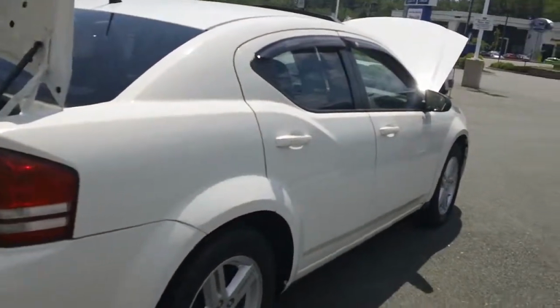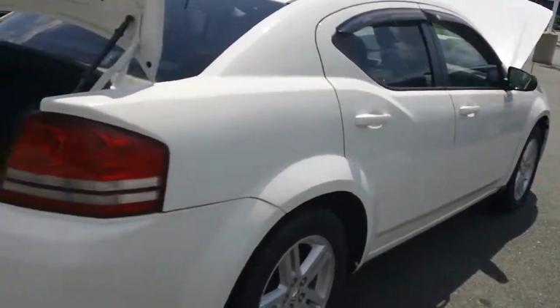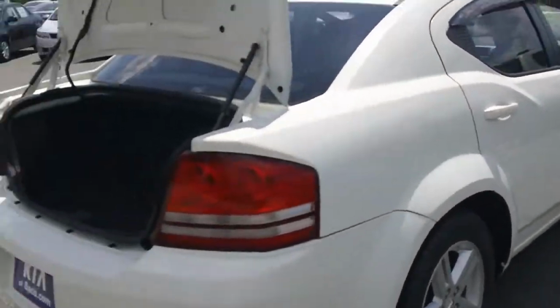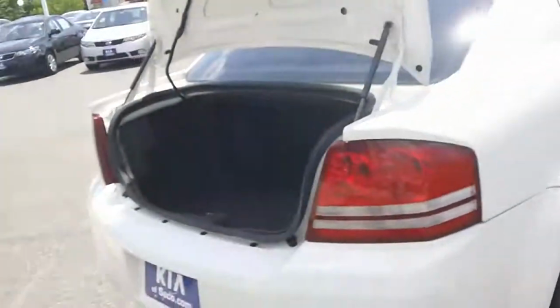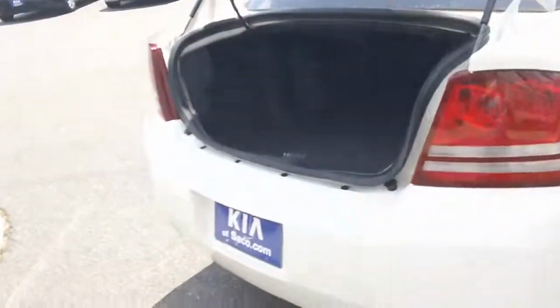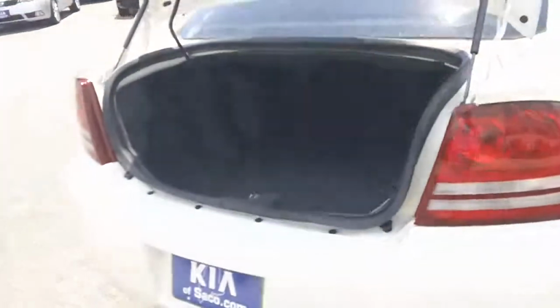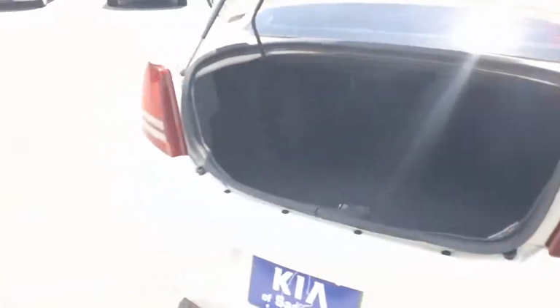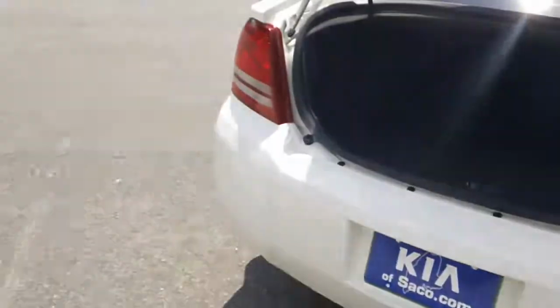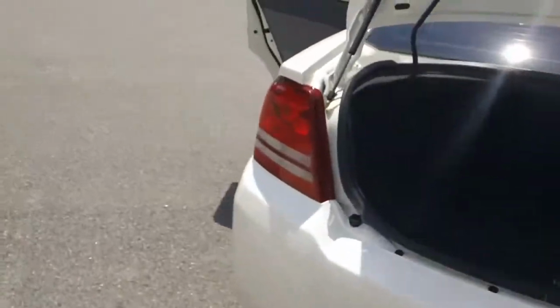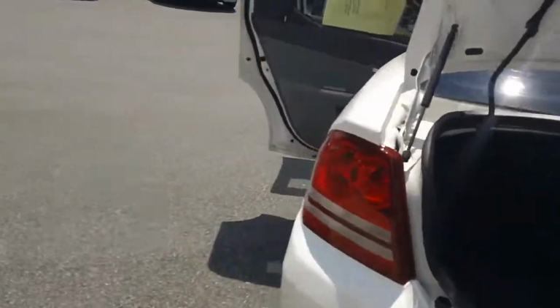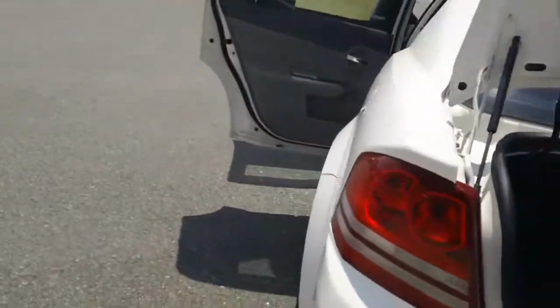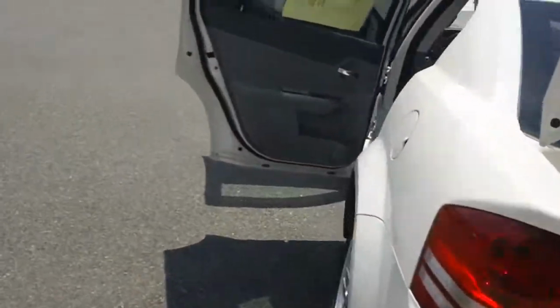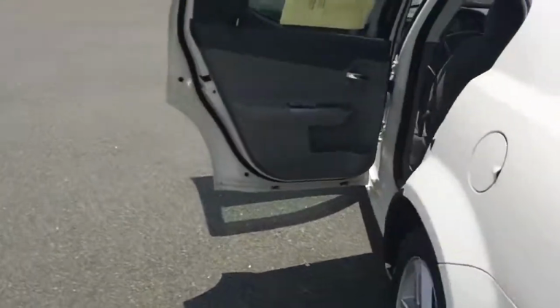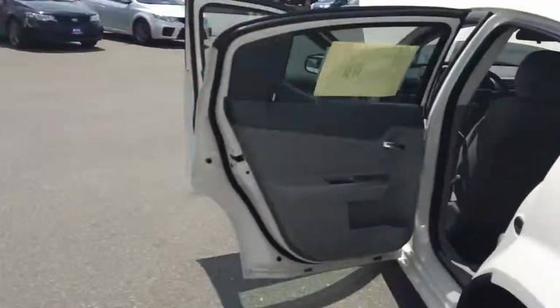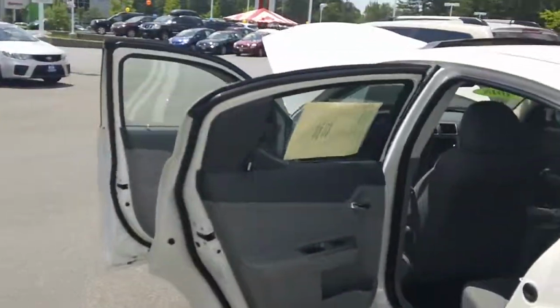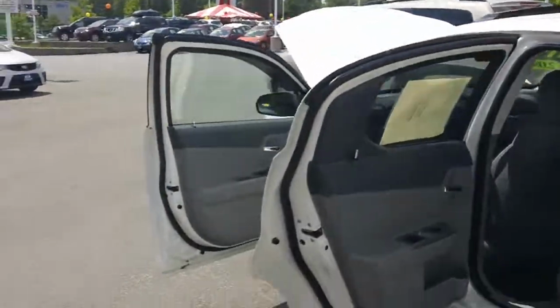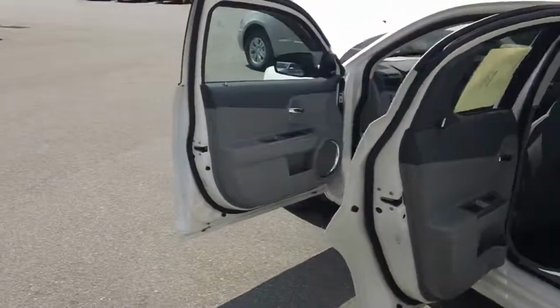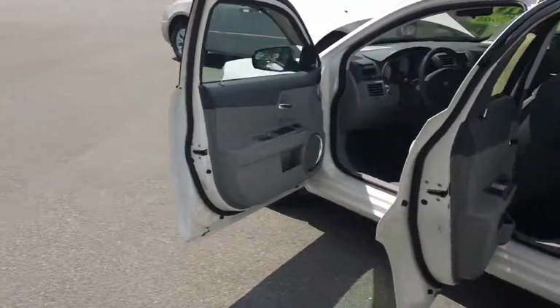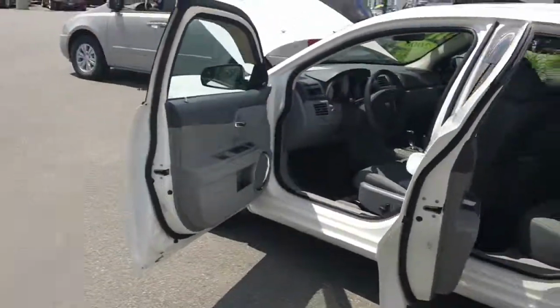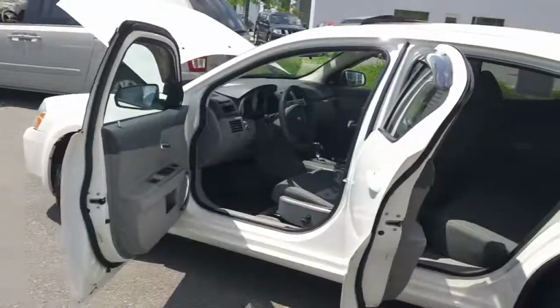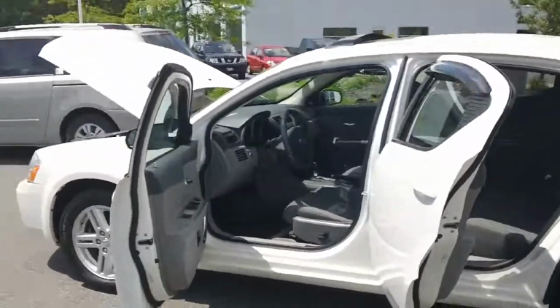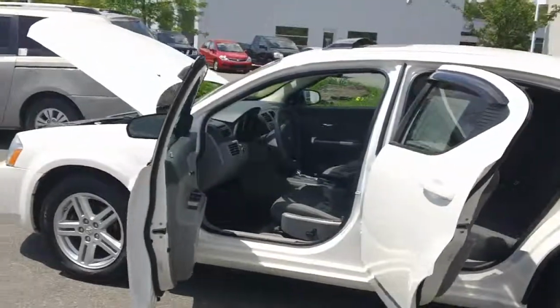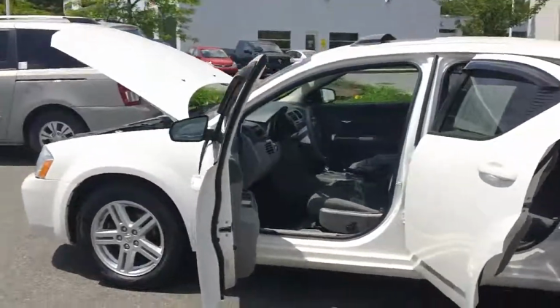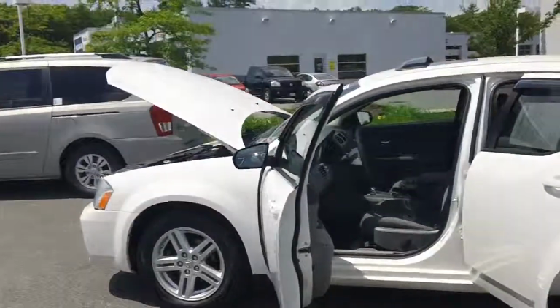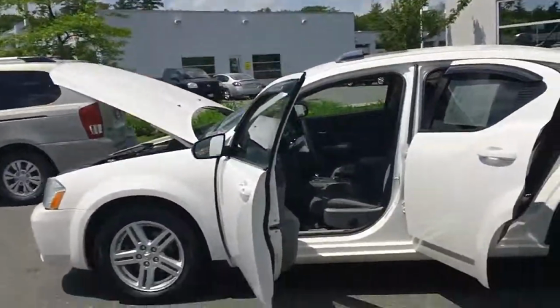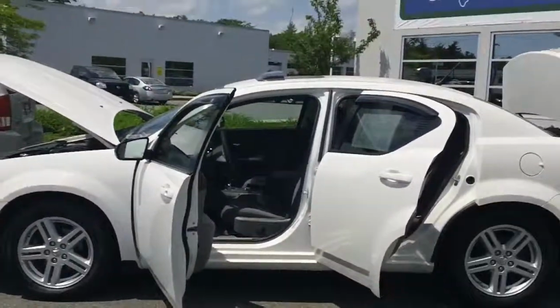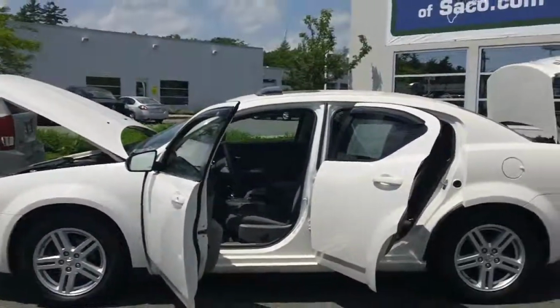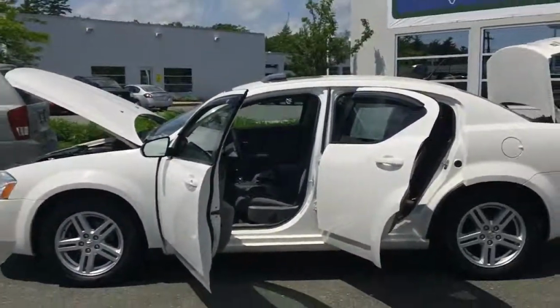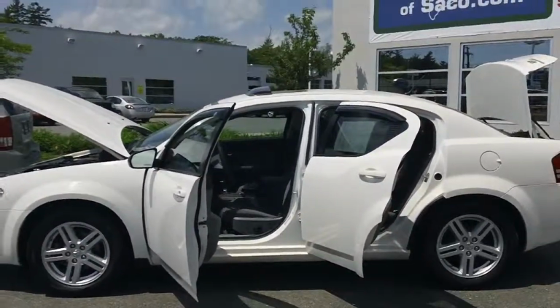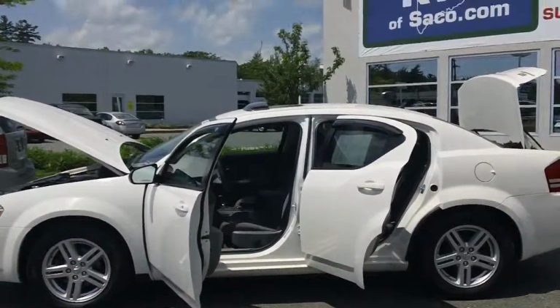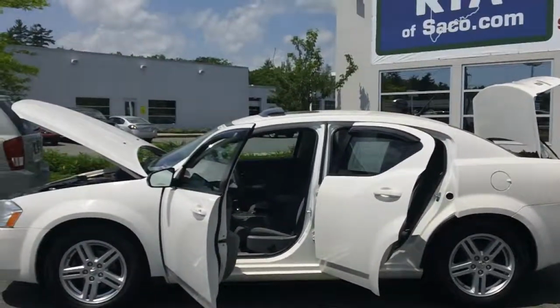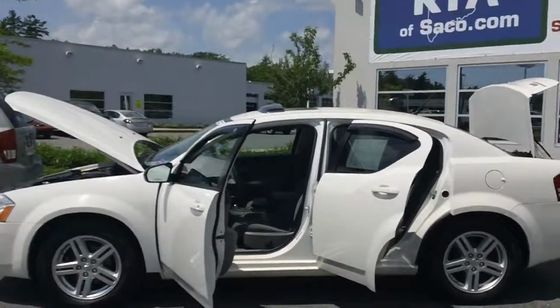It is all white and if you'd like to come check it out just come on down to 860 Portland Road in sunny Saco, Maine. Thank you for taking your time and looking at this video. Have a great day!